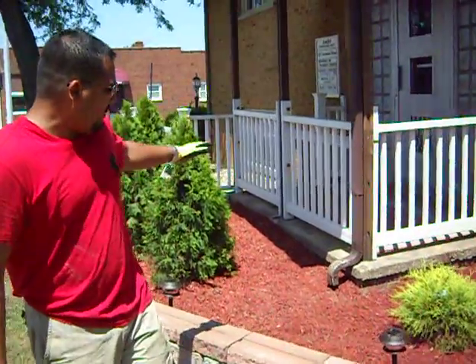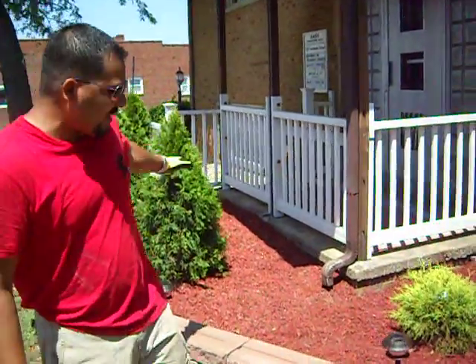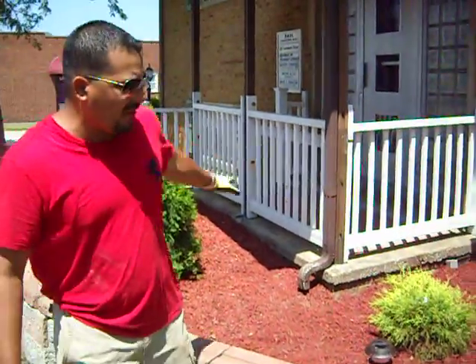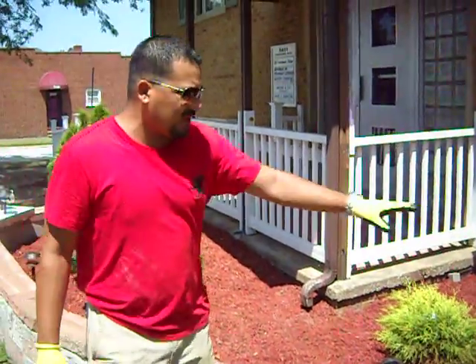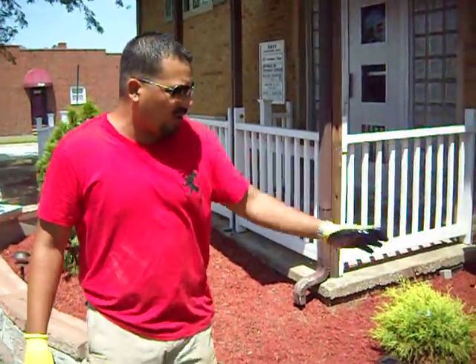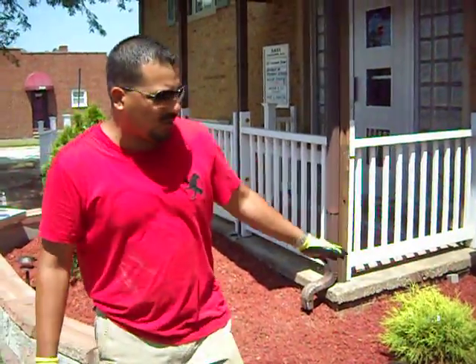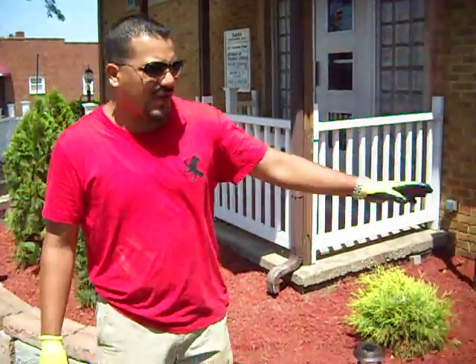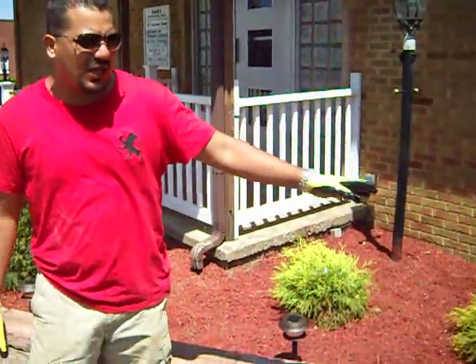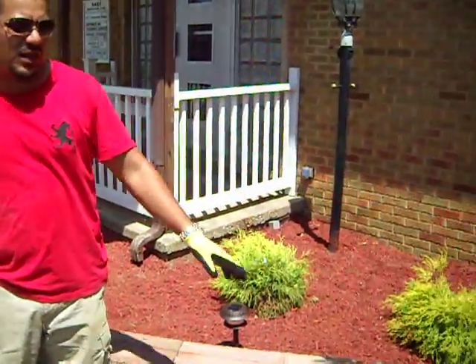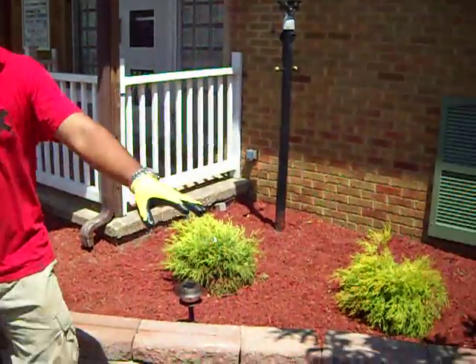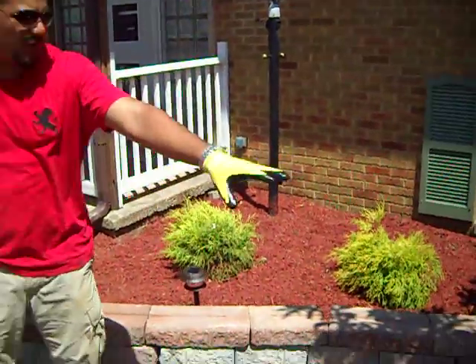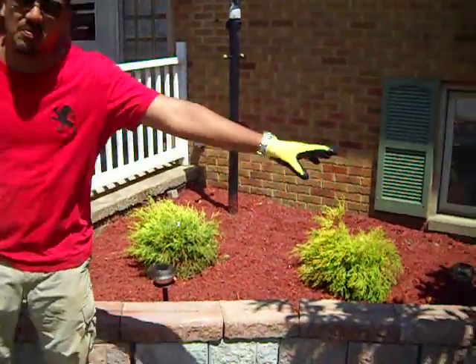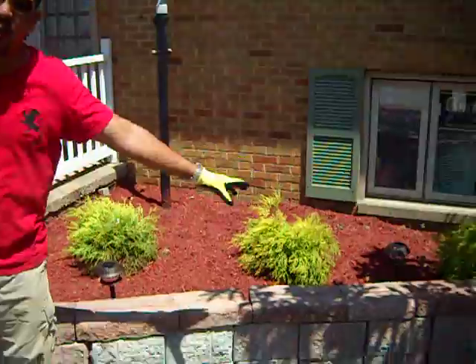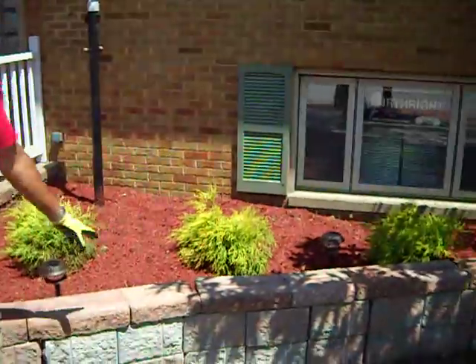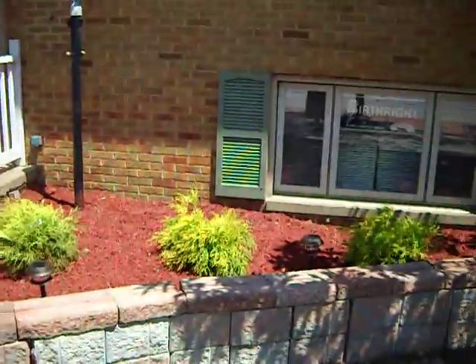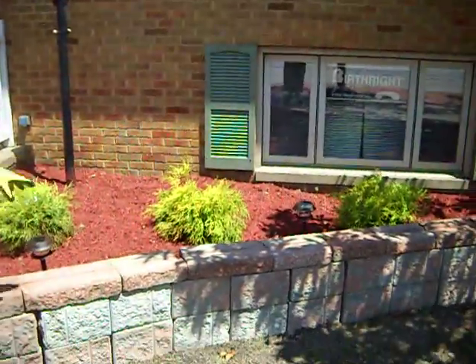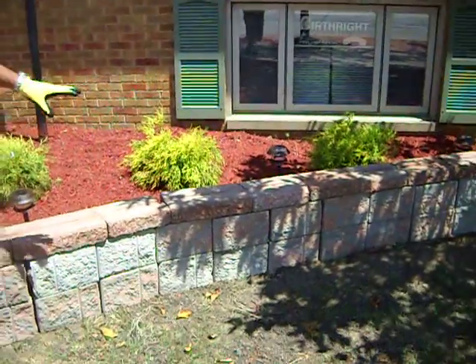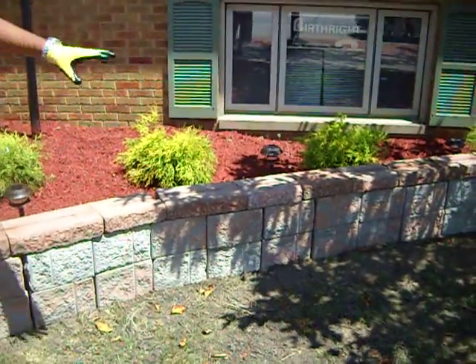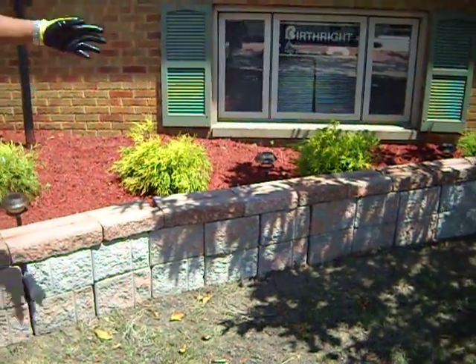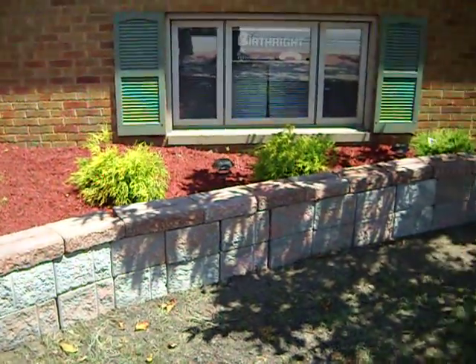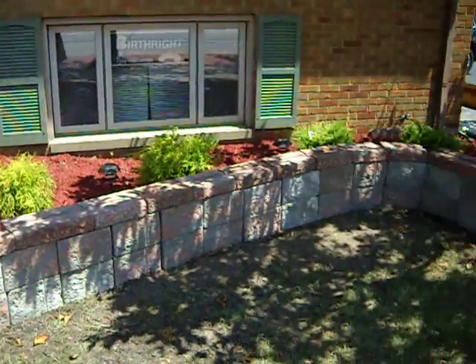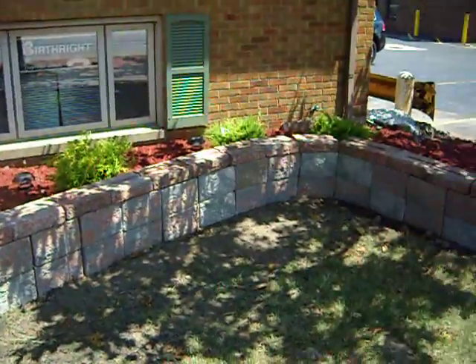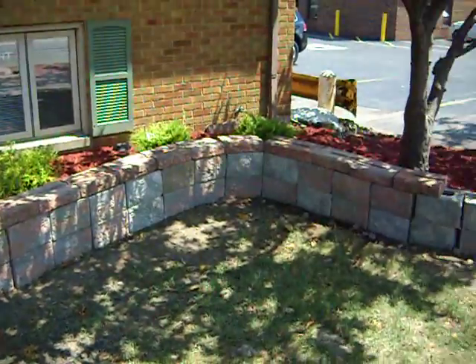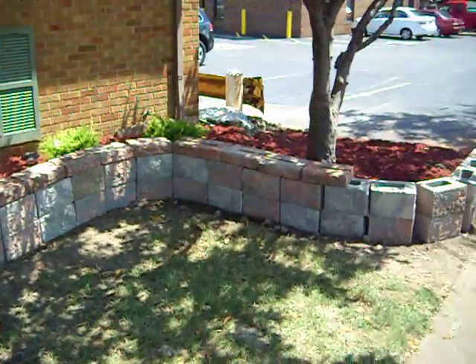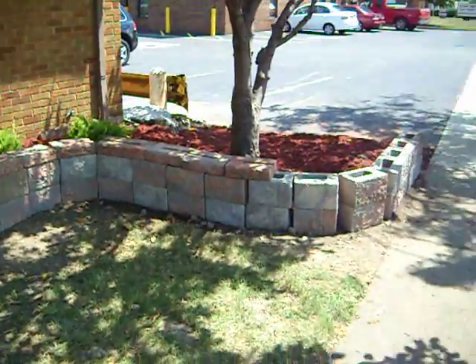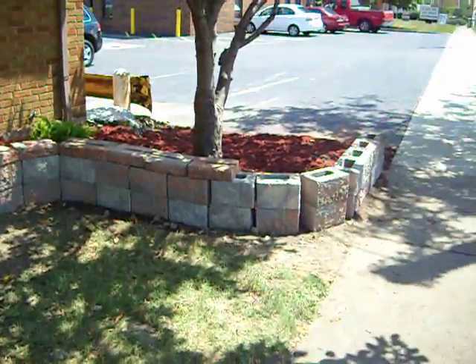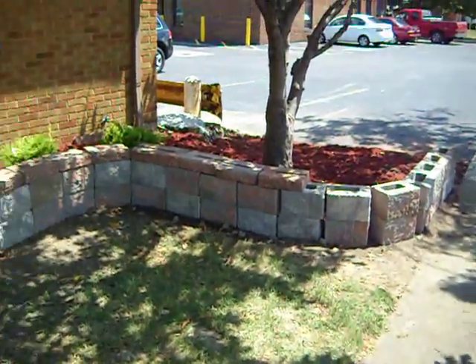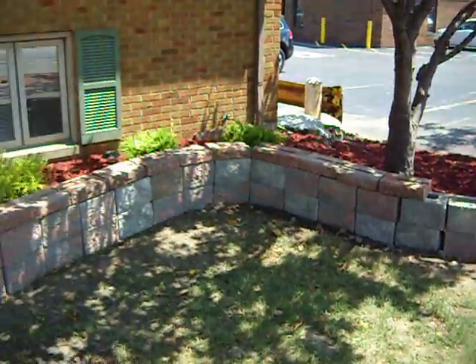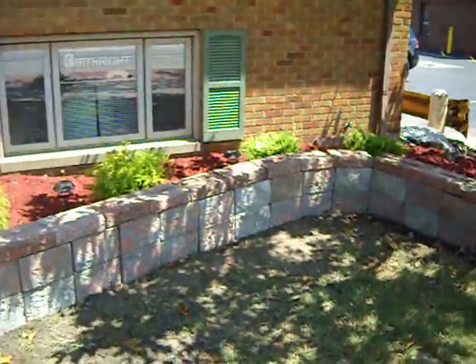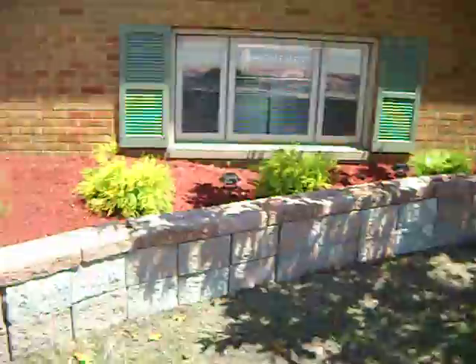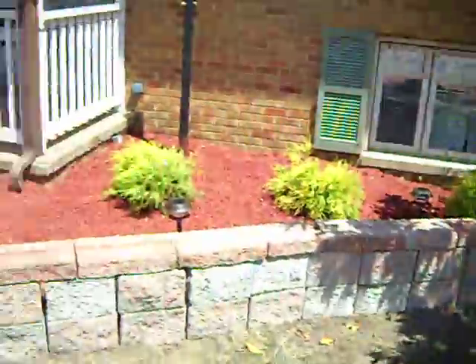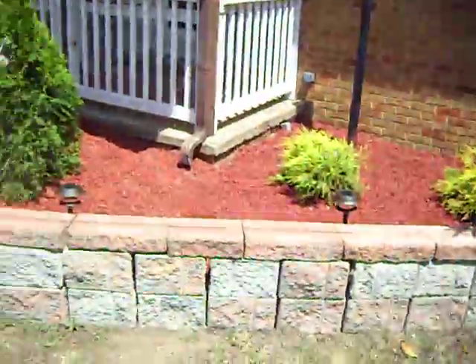We had to level this floor because it was very uneven and it was messing with the new brick wall. As you can see, the brick wall is coming along pretty nice. It should be done sometime today.